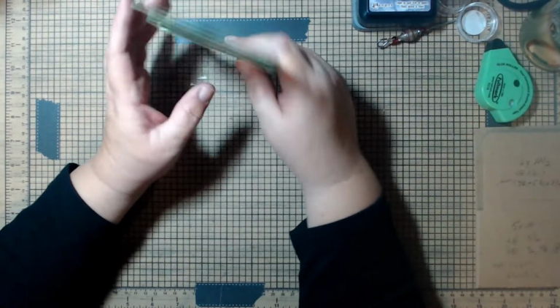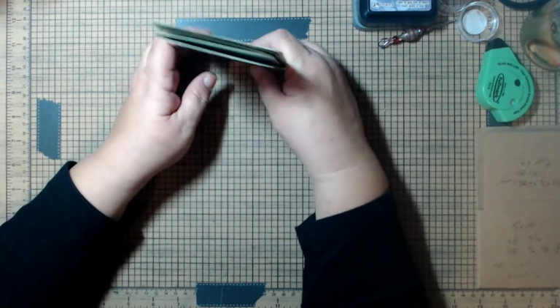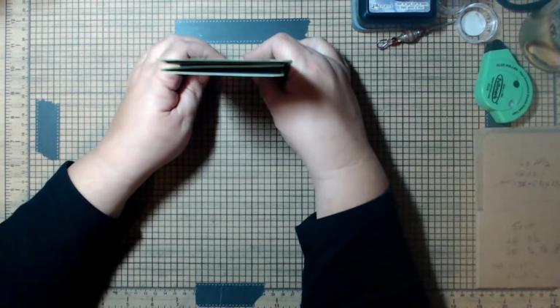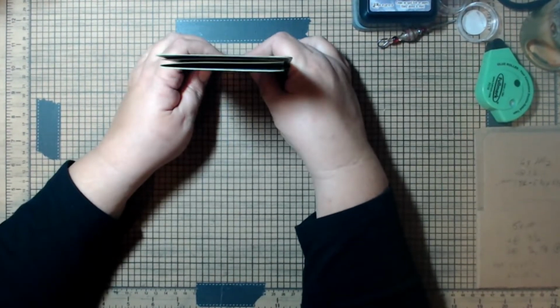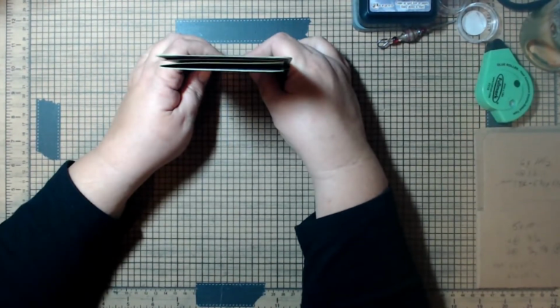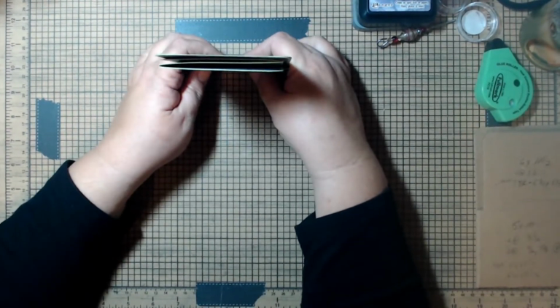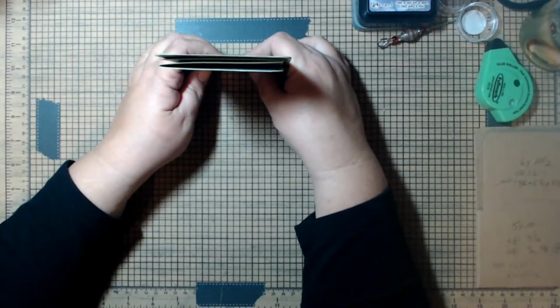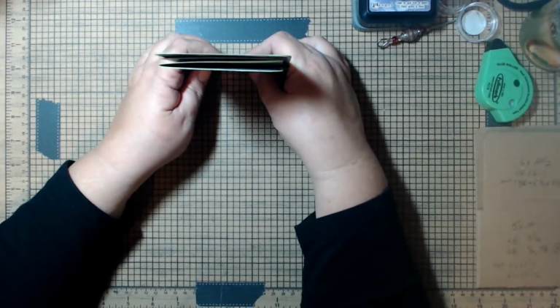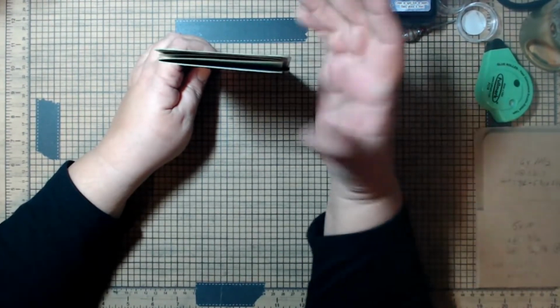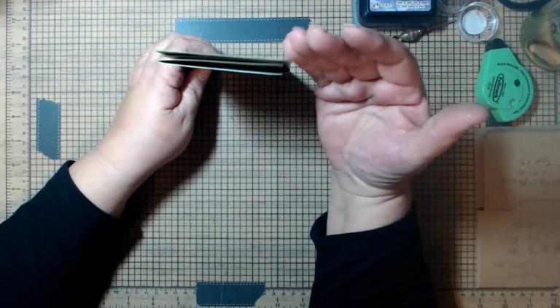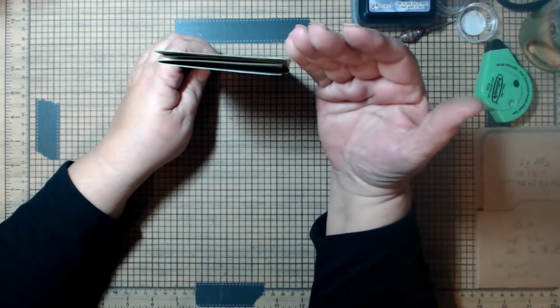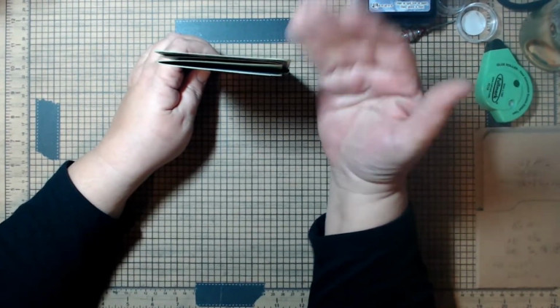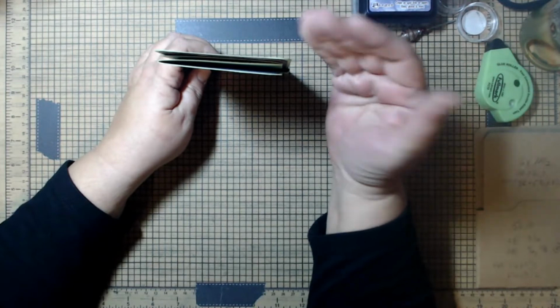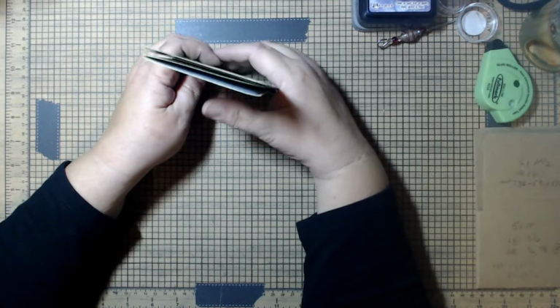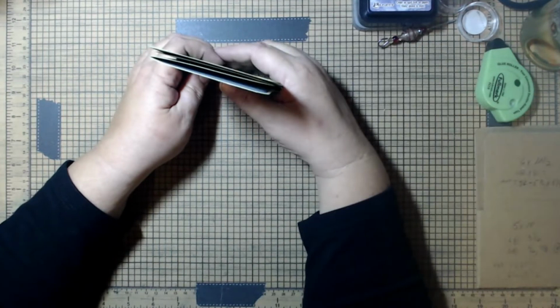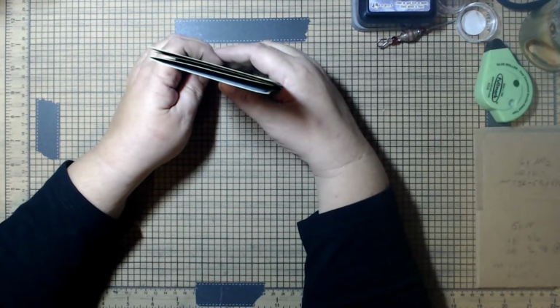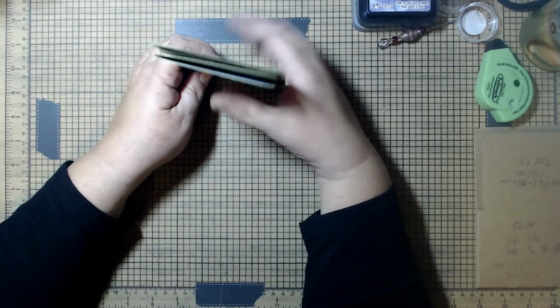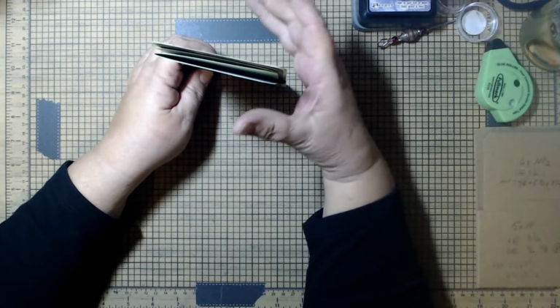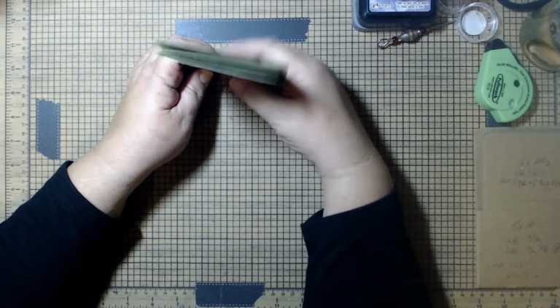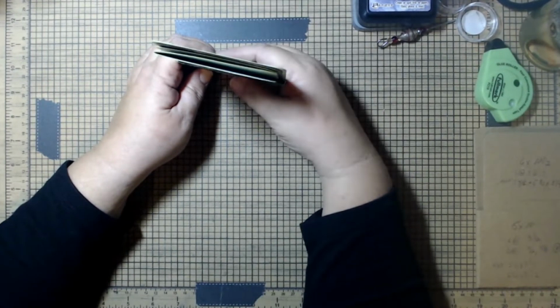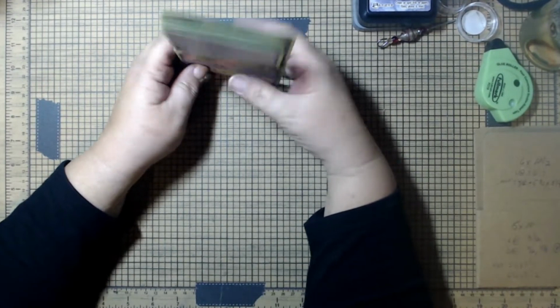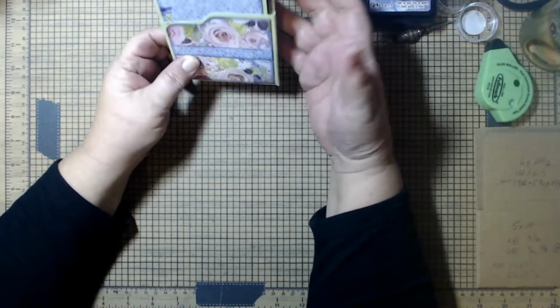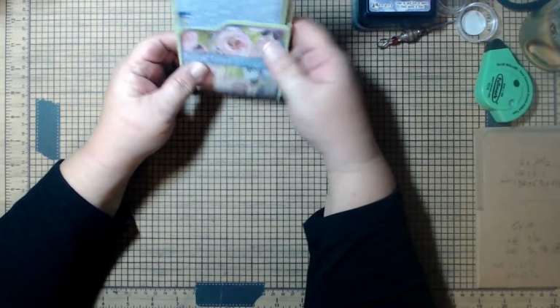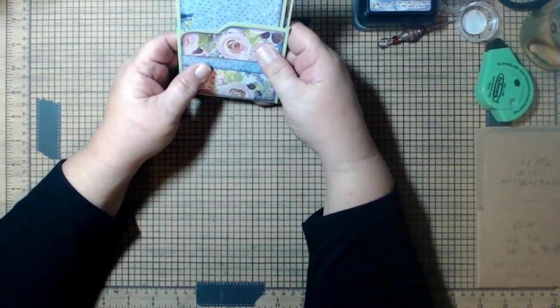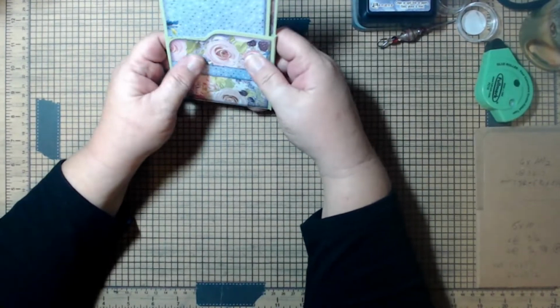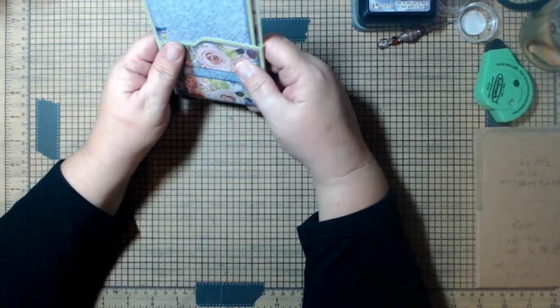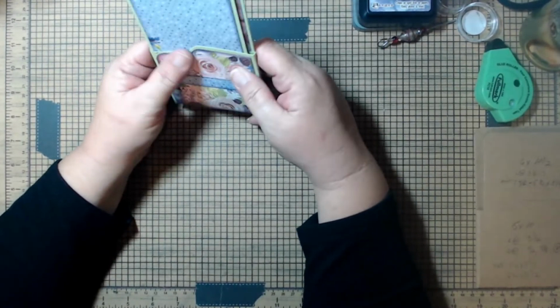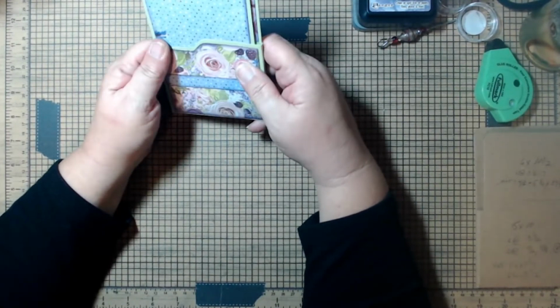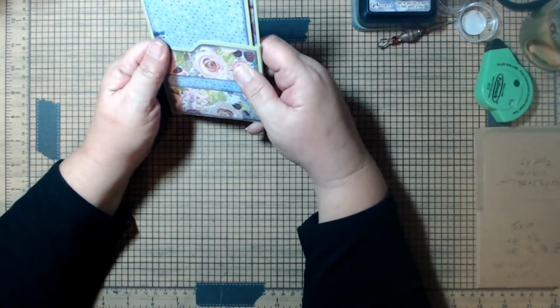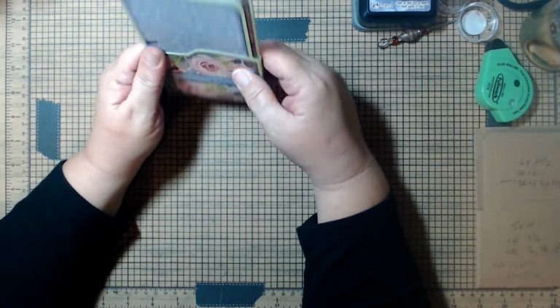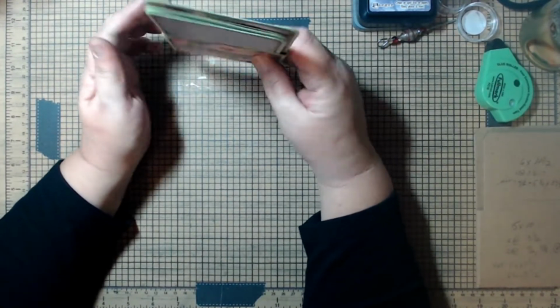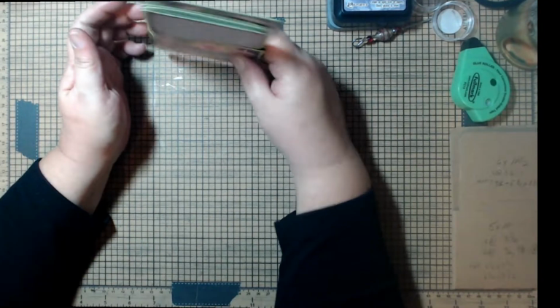I'm going to get all of the supplies together and I'll be back in just a minute to give you a supply list of all of the tools and things that you may need for this.